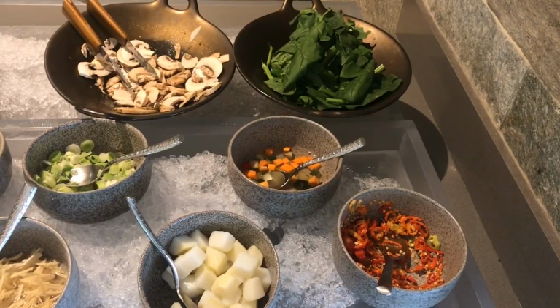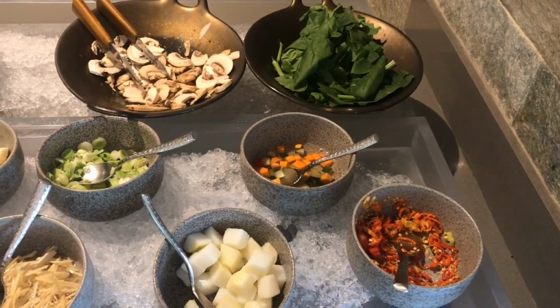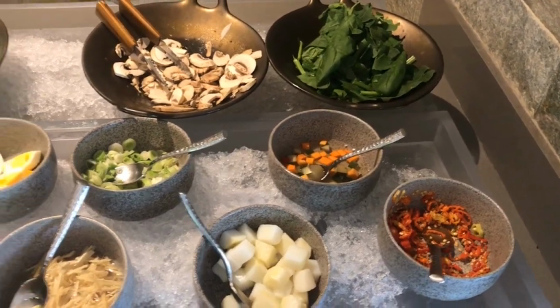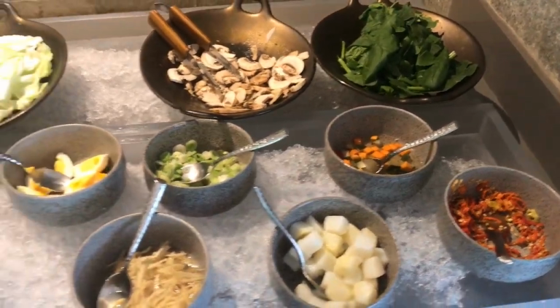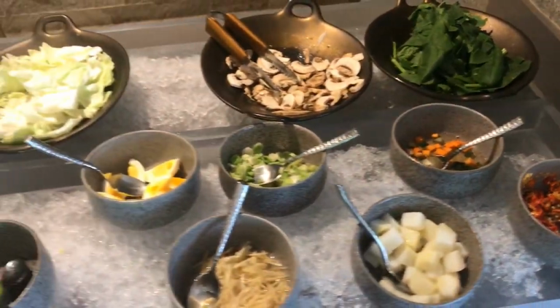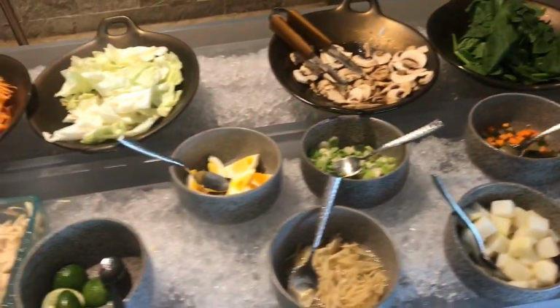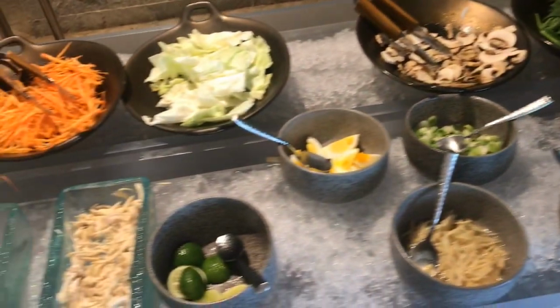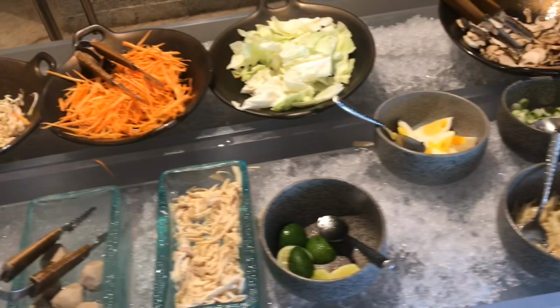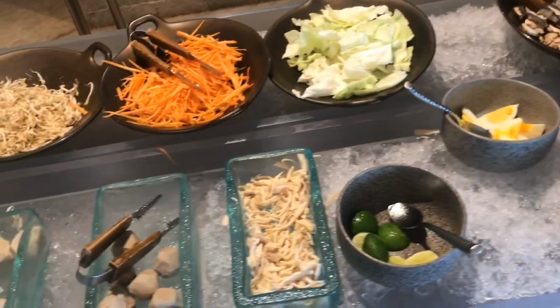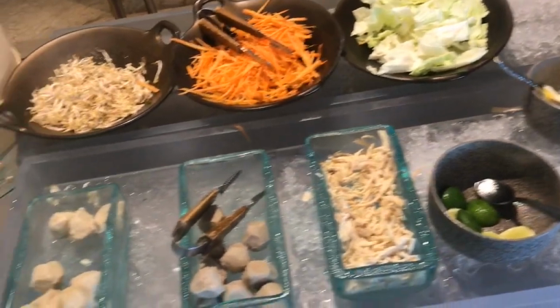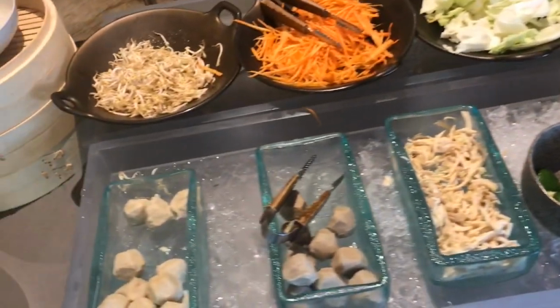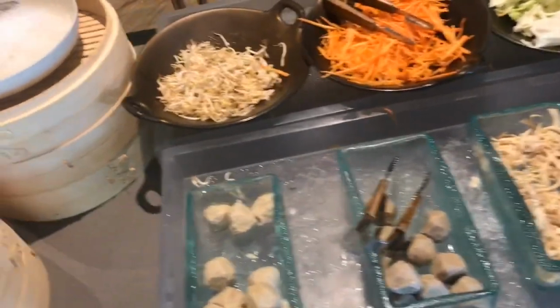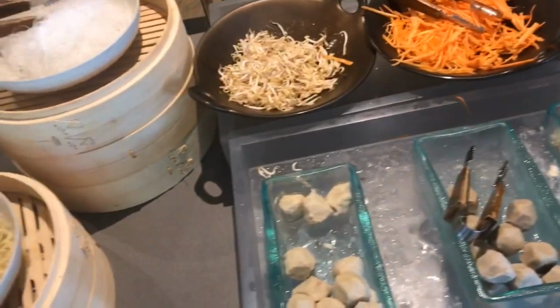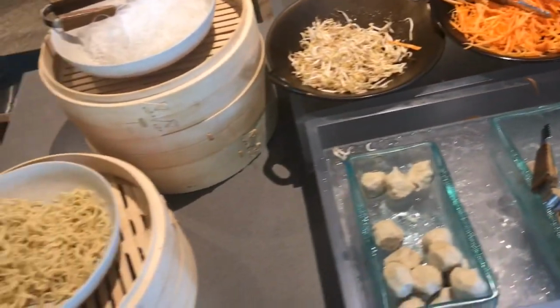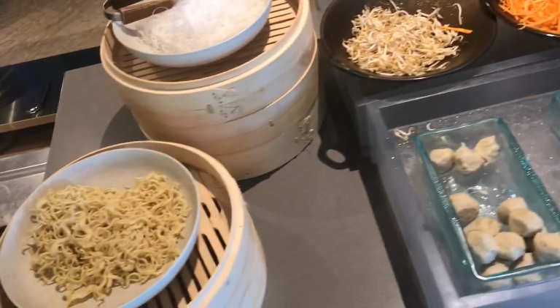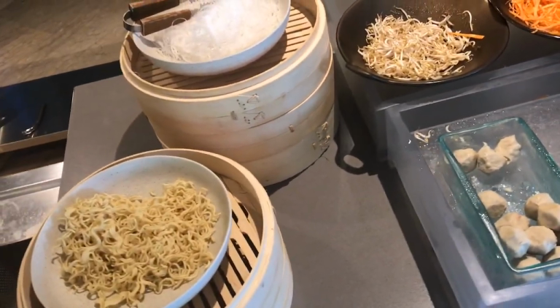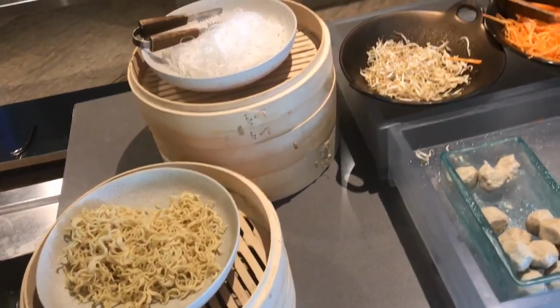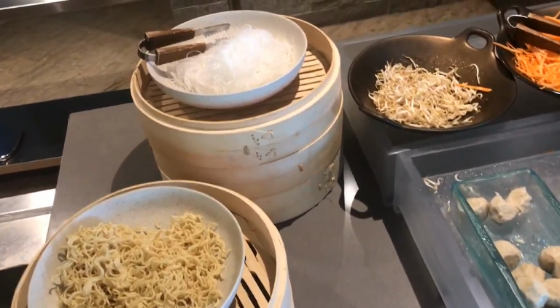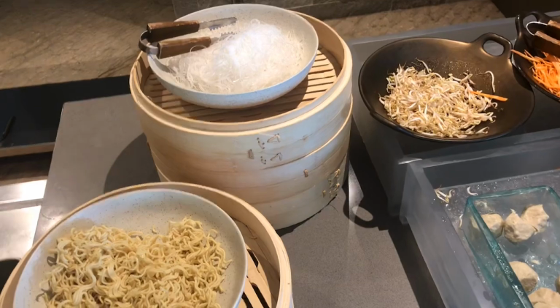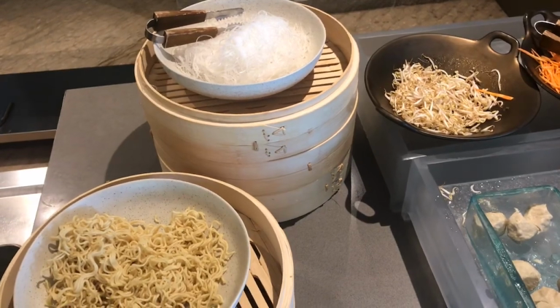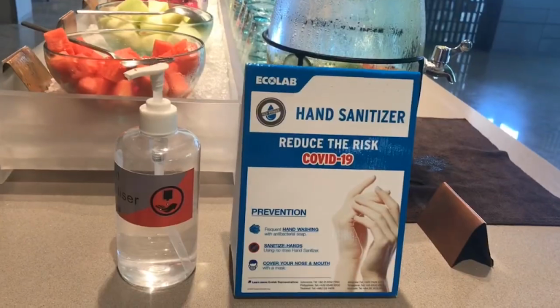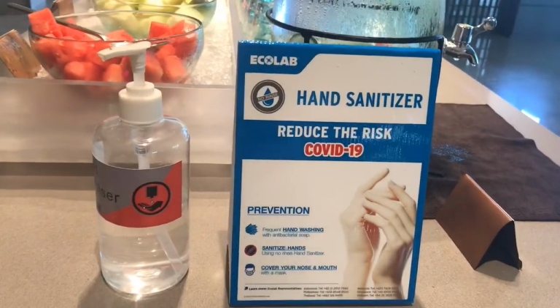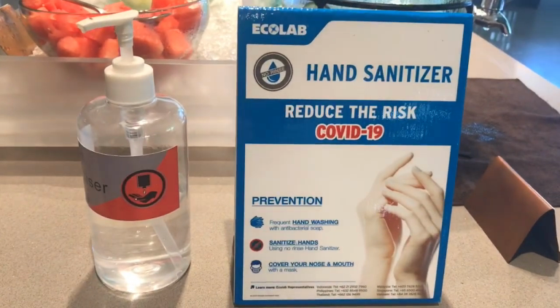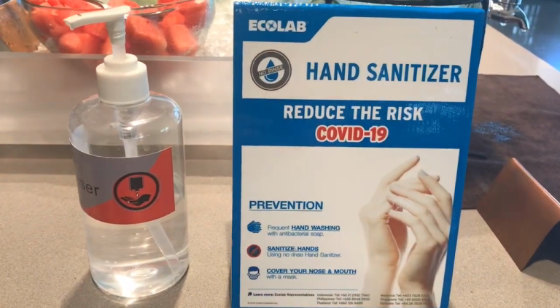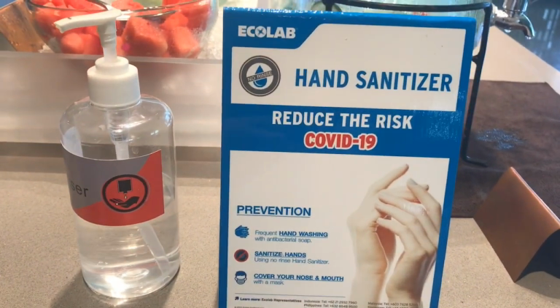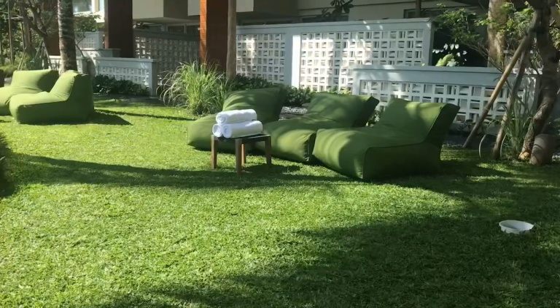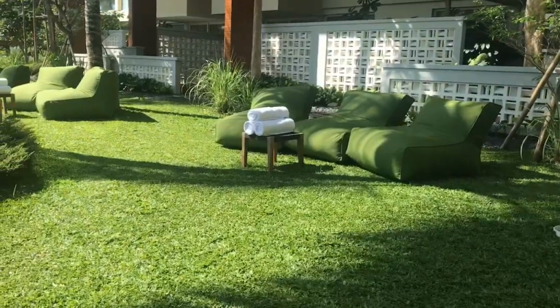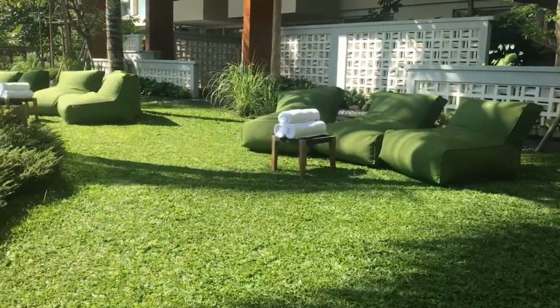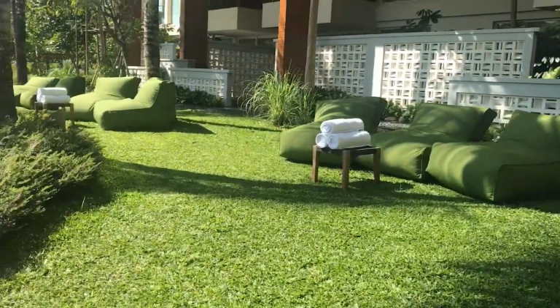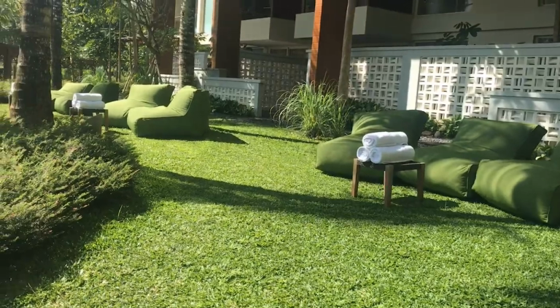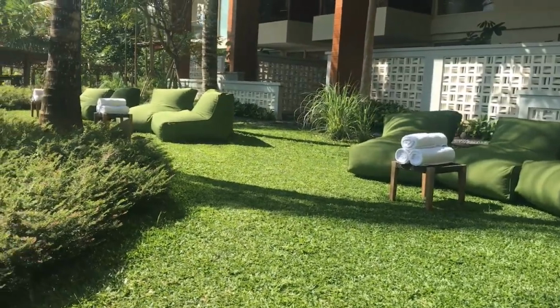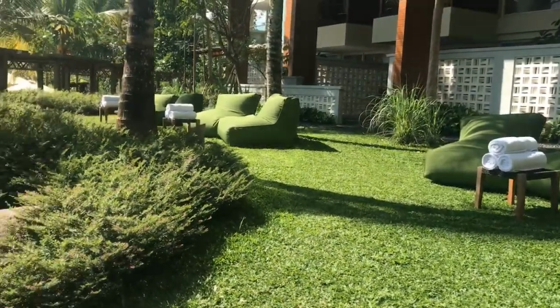And this is now the Indonesian food — you can have bakso, that is meatball and noodles, and meat. And this is hand sanitizer to reduce the risk of COVID-19.